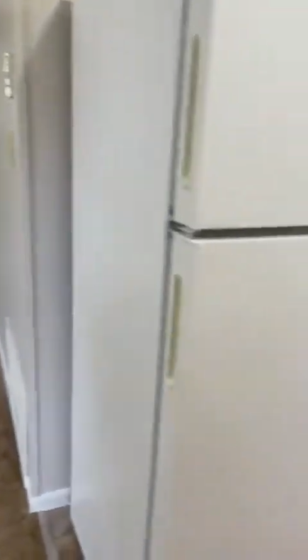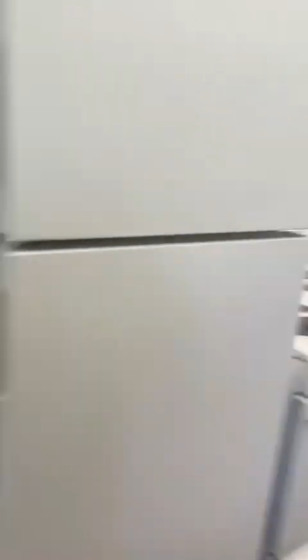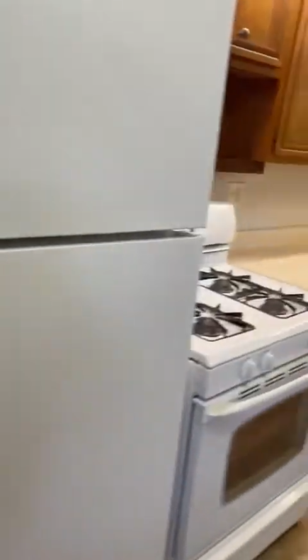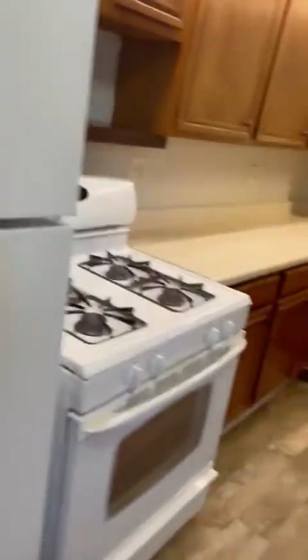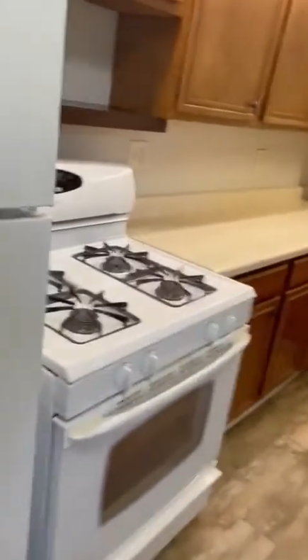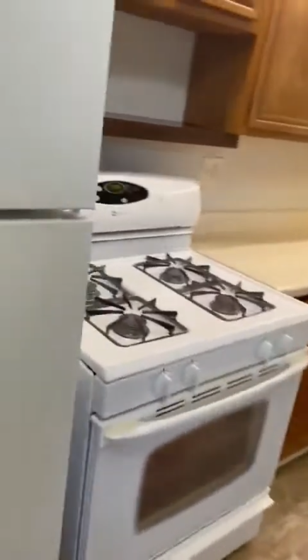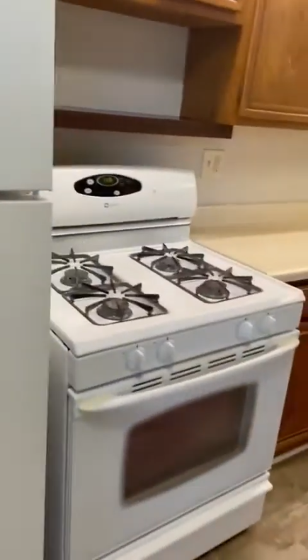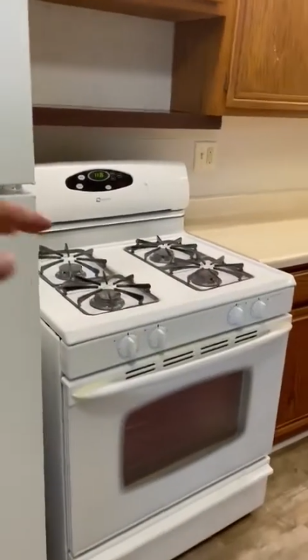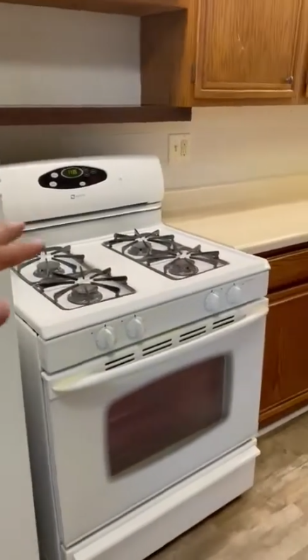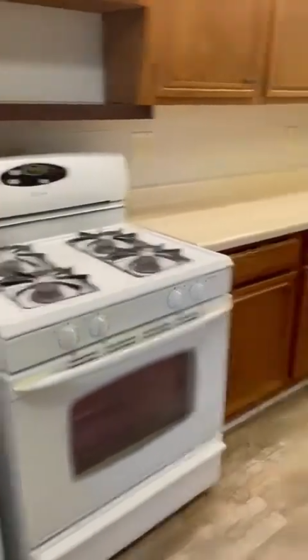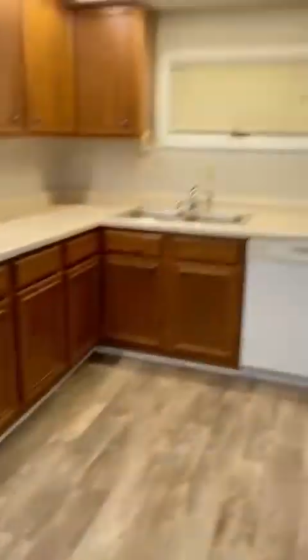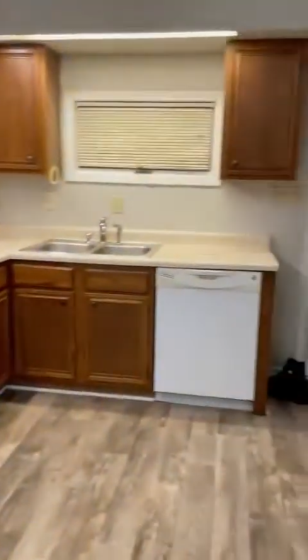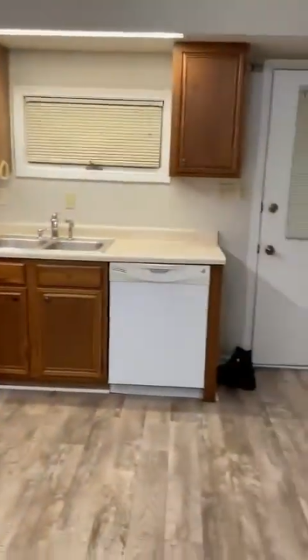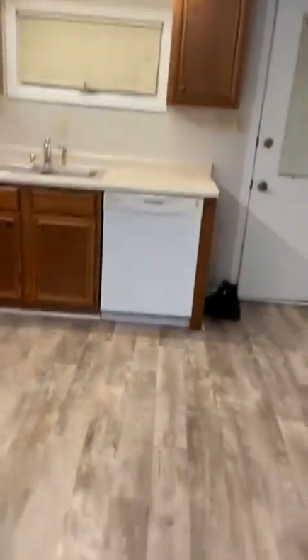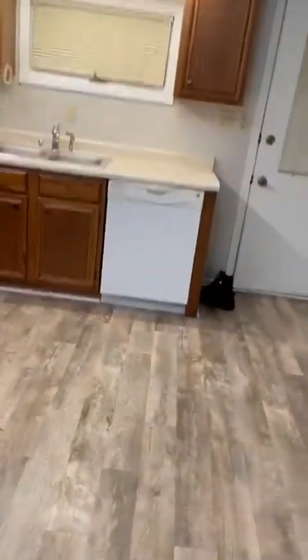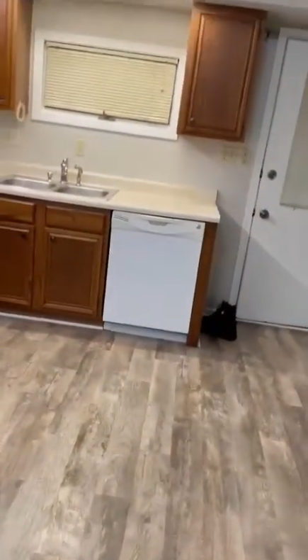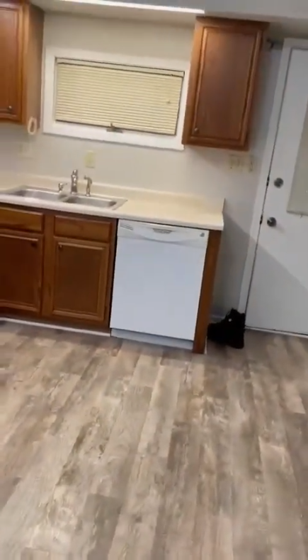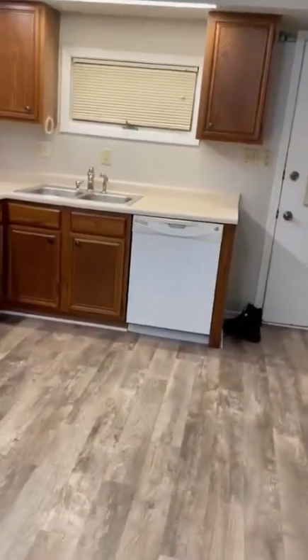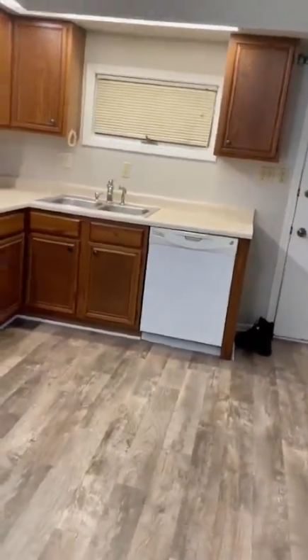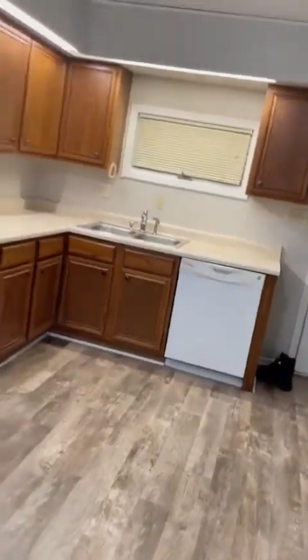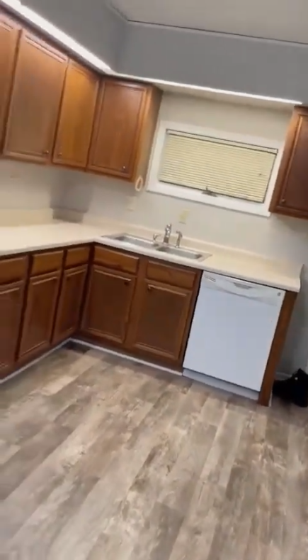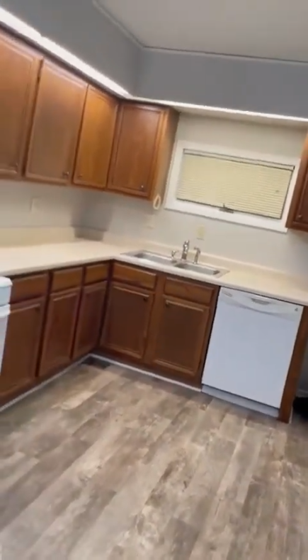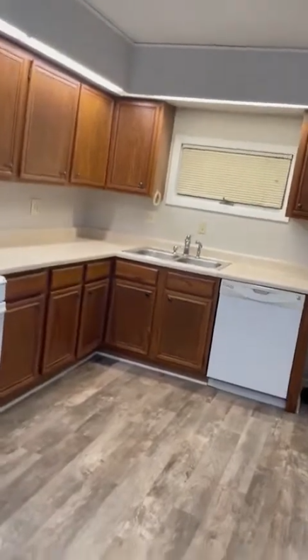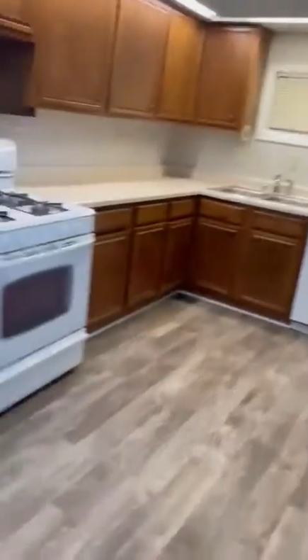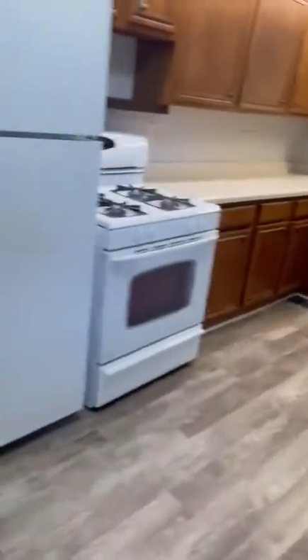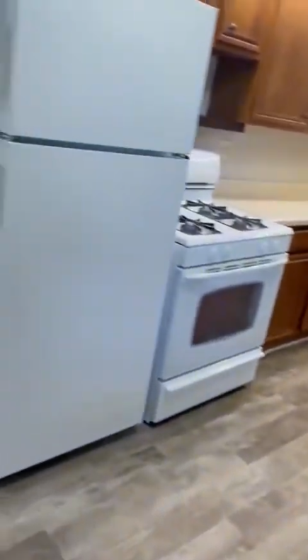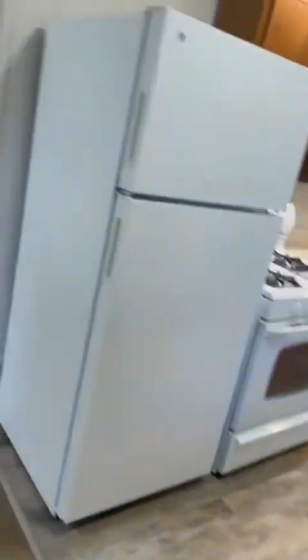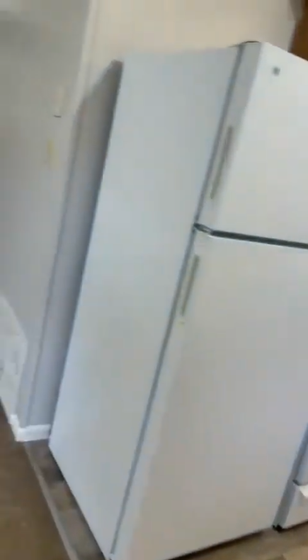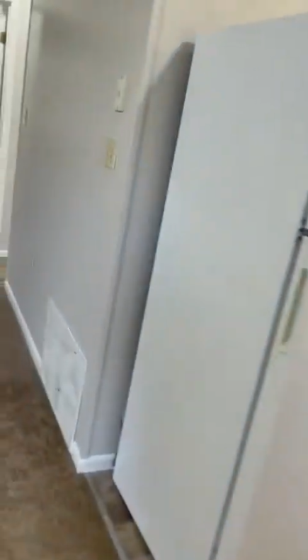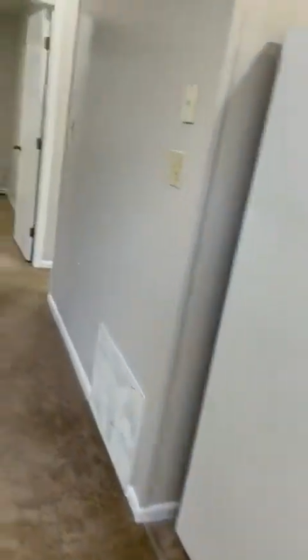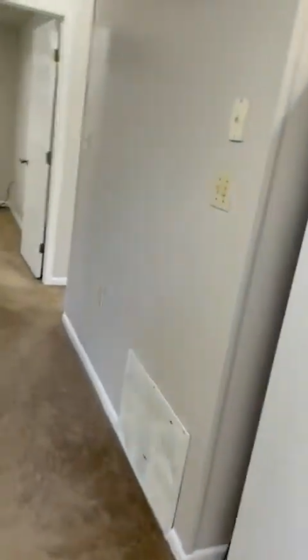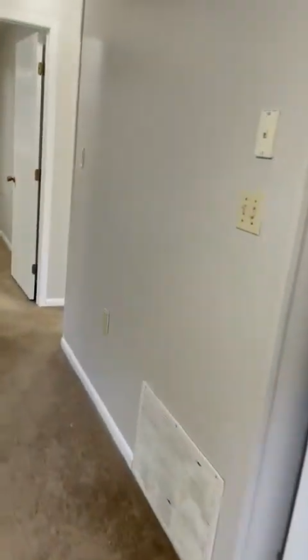There's a fridge — you're welcome to it. There's a stove — you're welcome to it. There's a dishwasher — you're welcome to it. But we're not responsible for appliances. They're here; if you don't want them, we'll take them out.